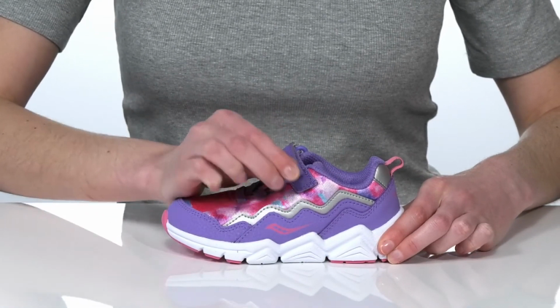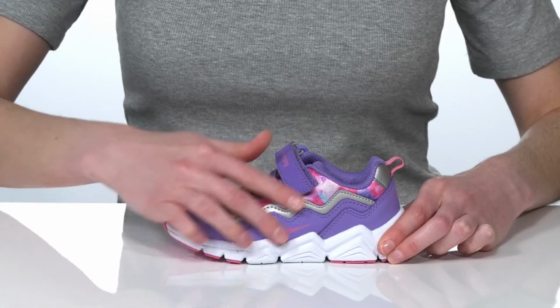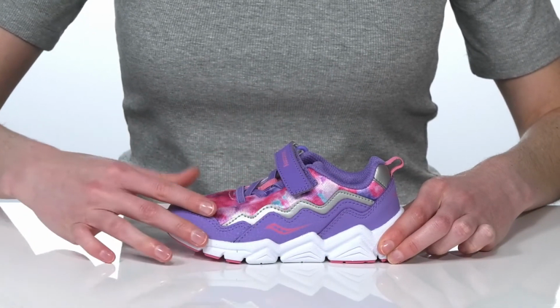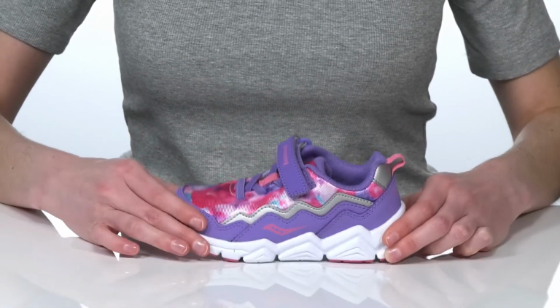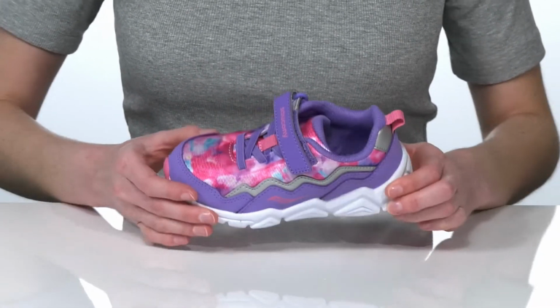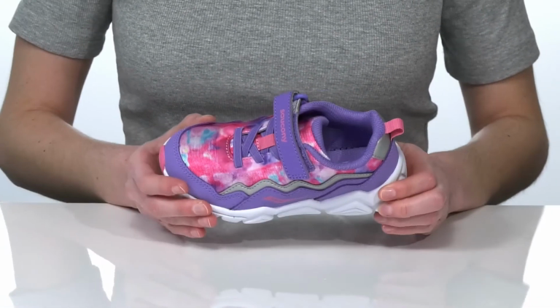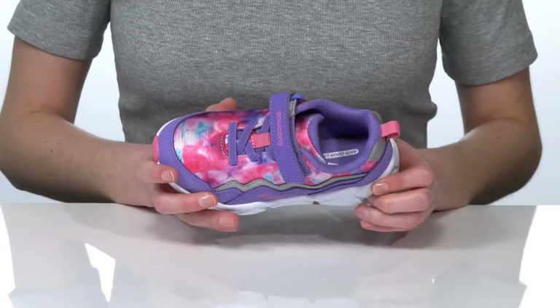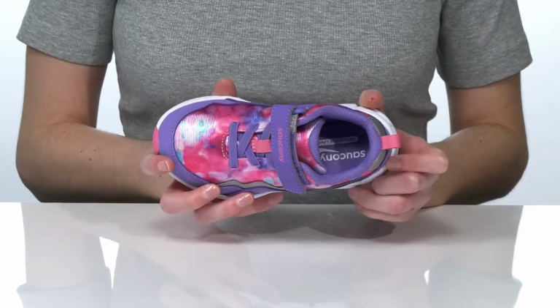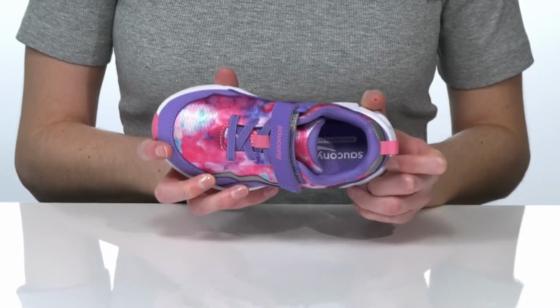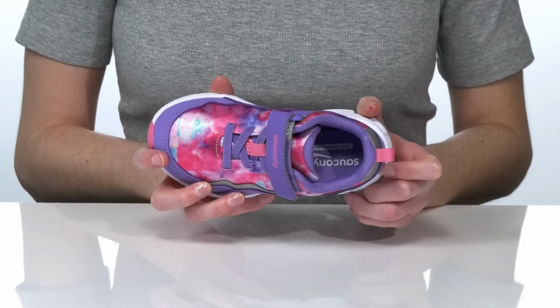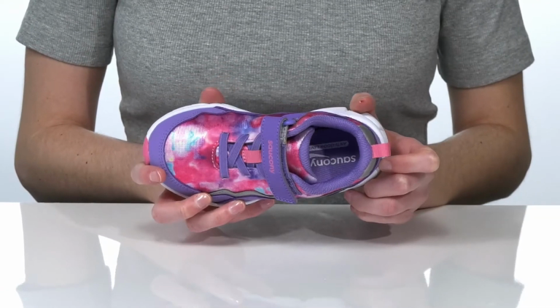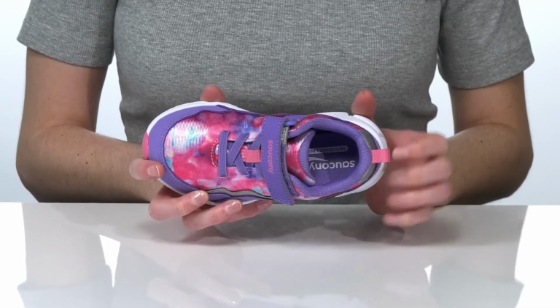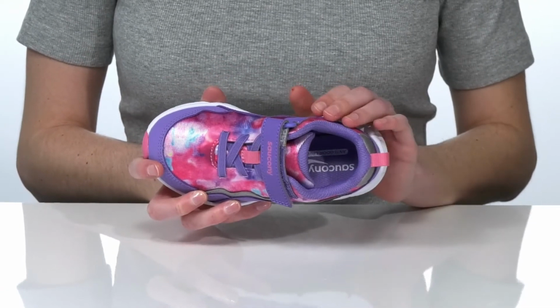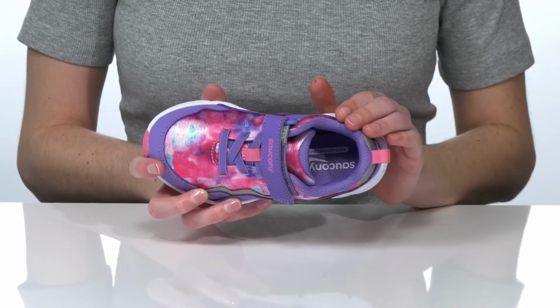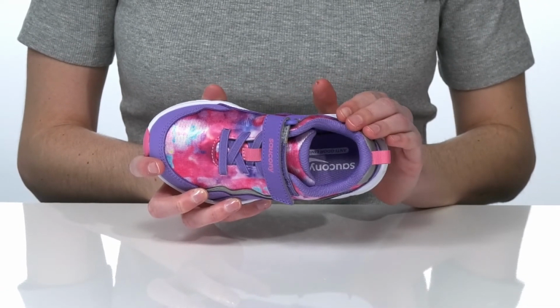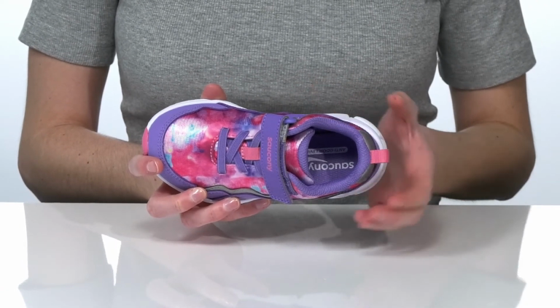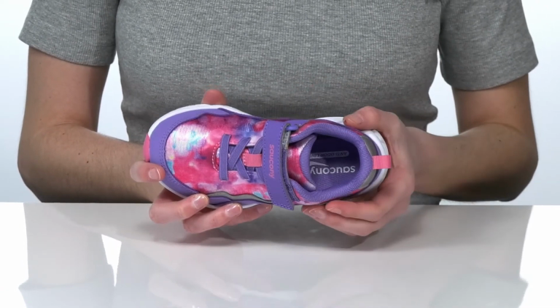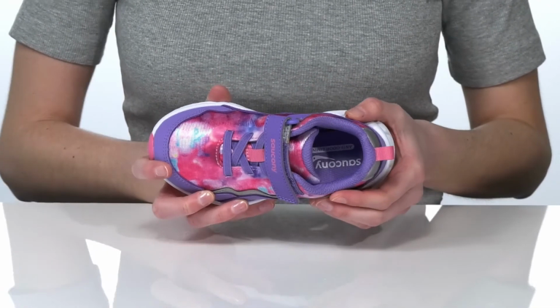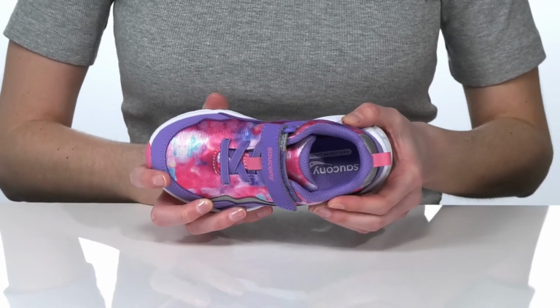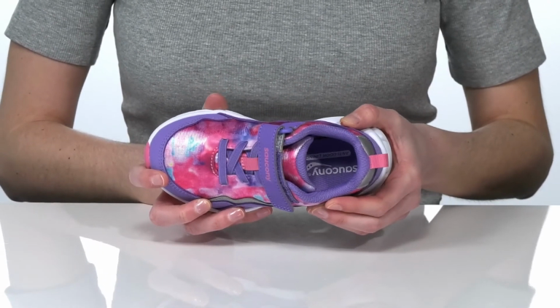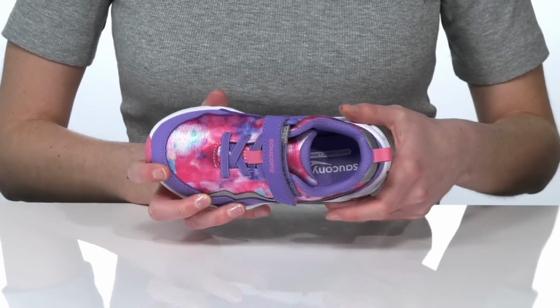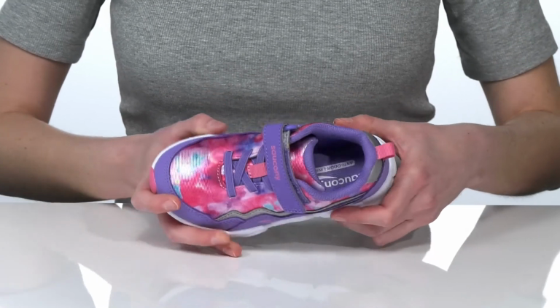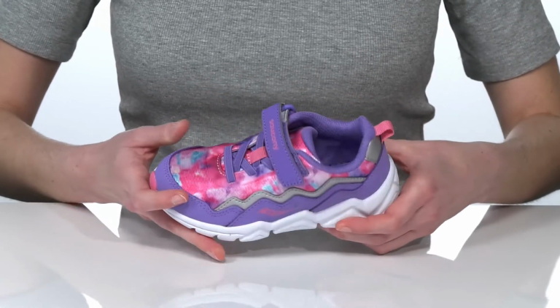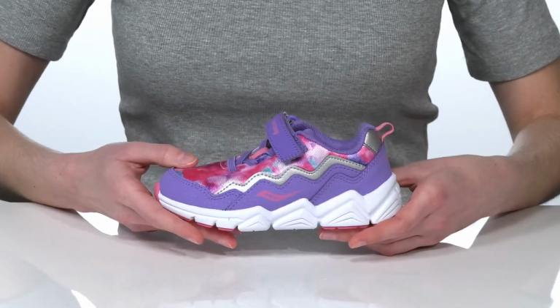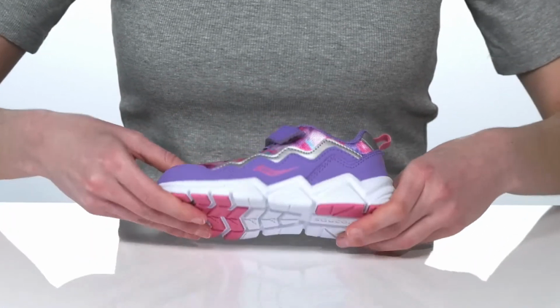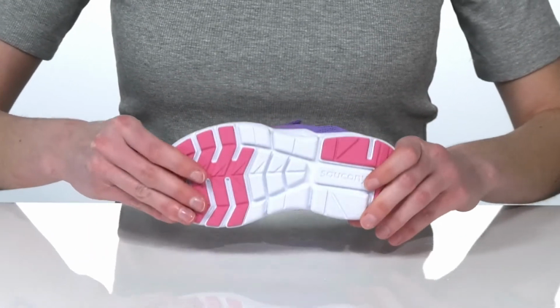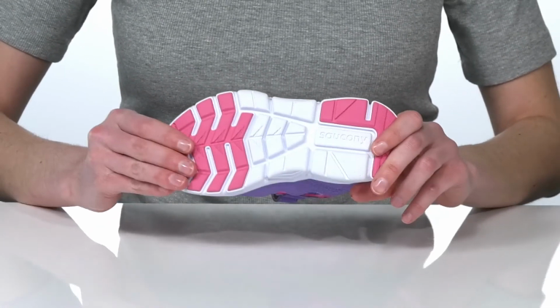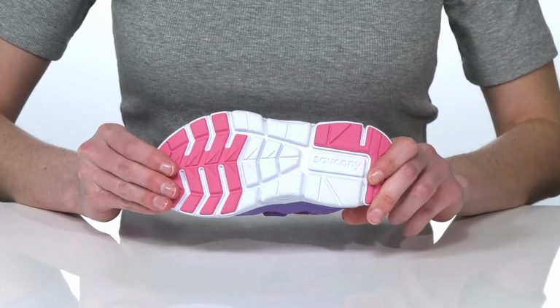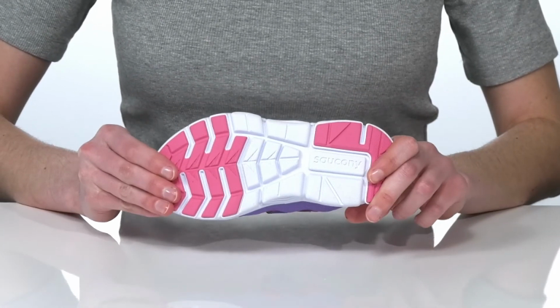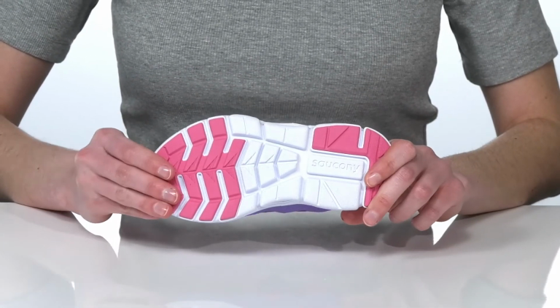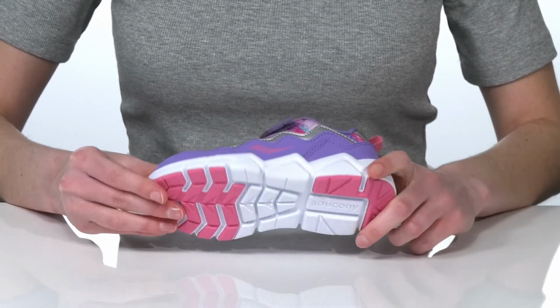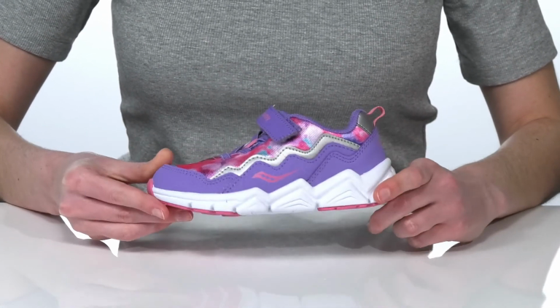Inside they have a padded footbed and an anti-odor lining to help keep their feet smelling fresh. This is all on top of a durable textured outsole.